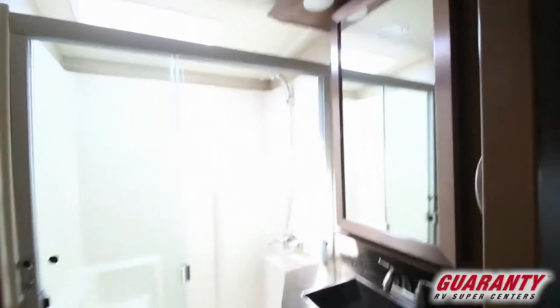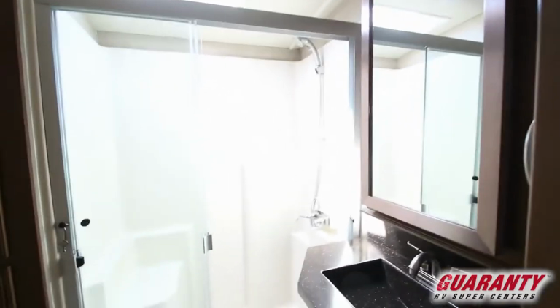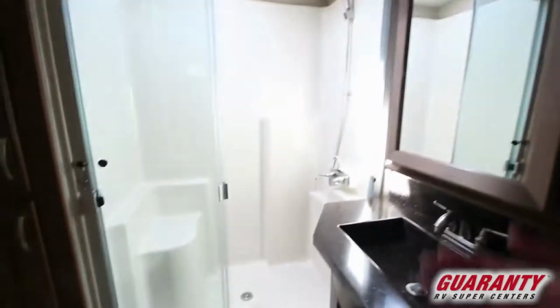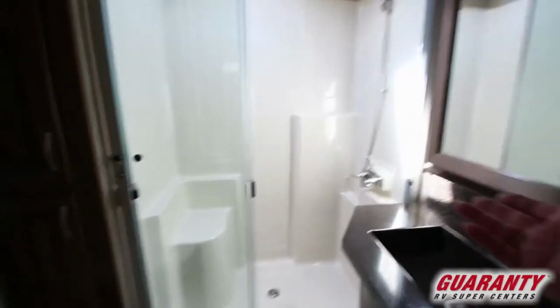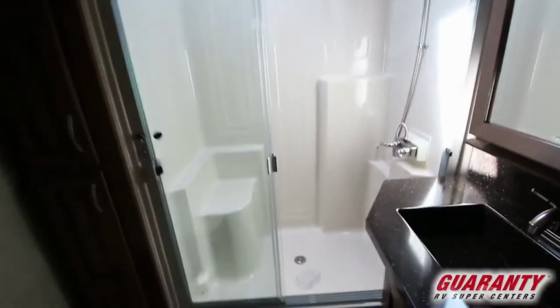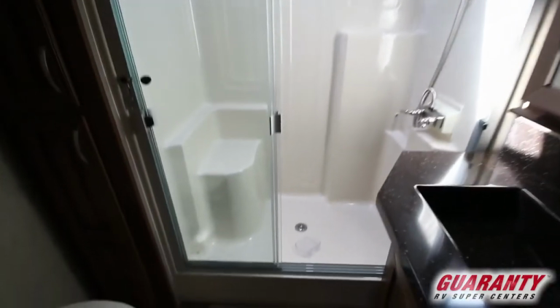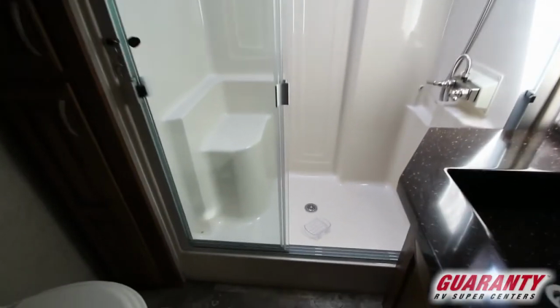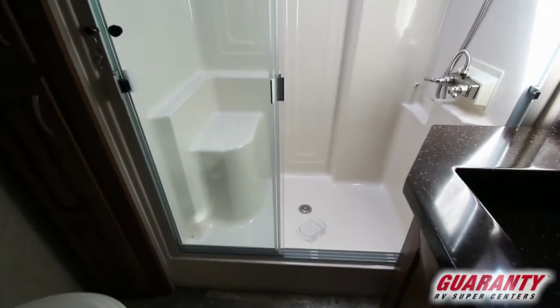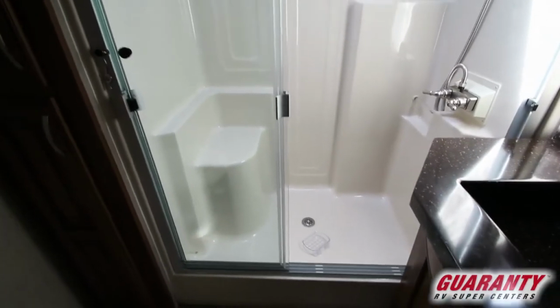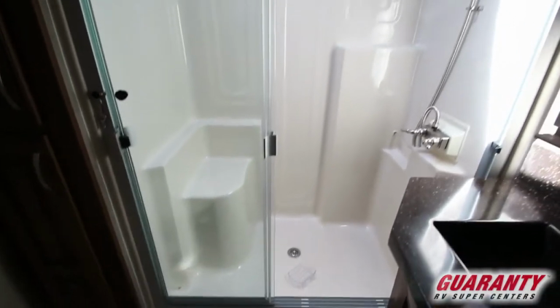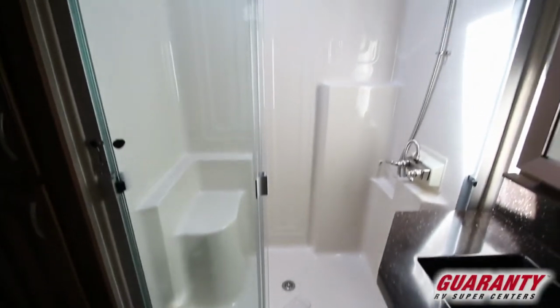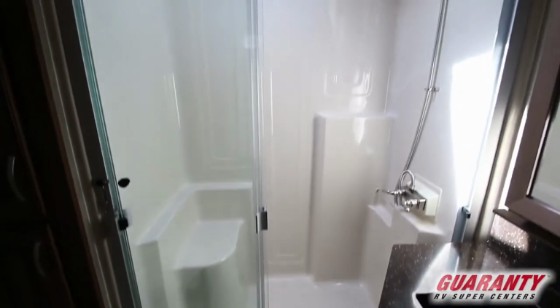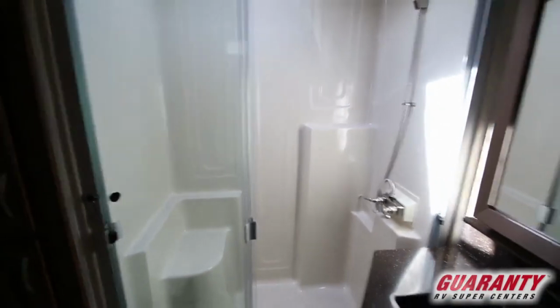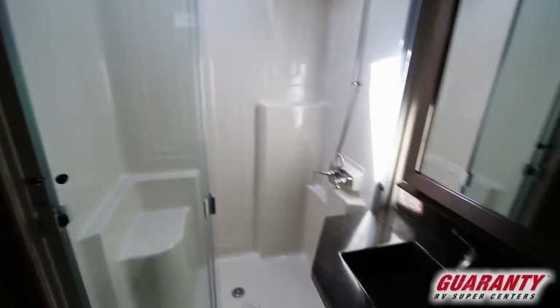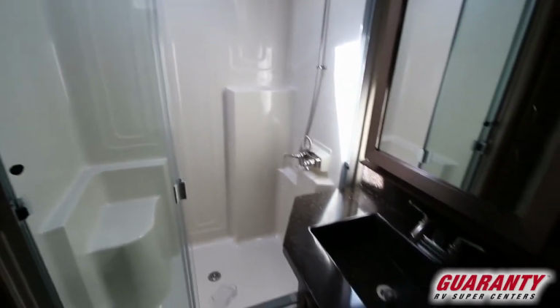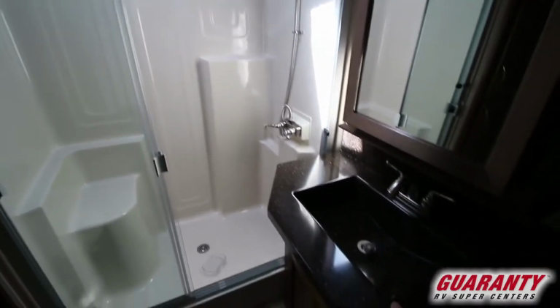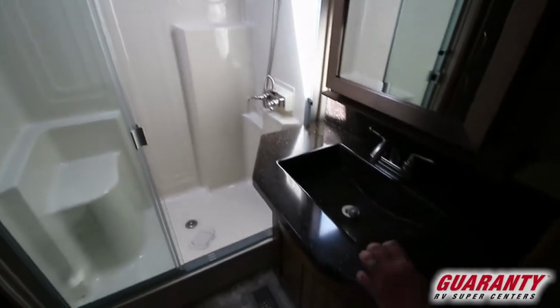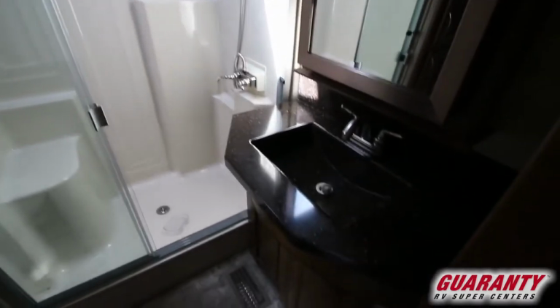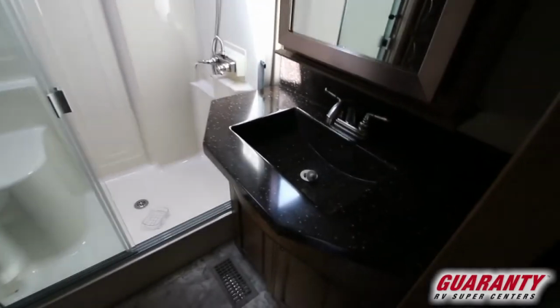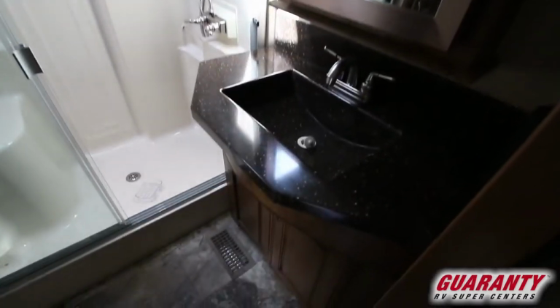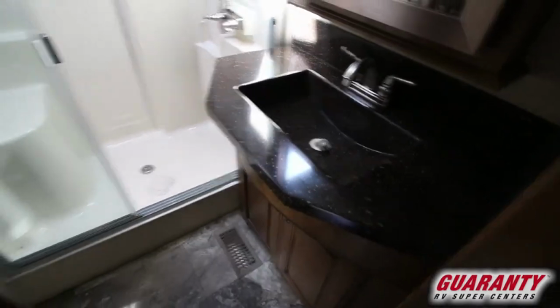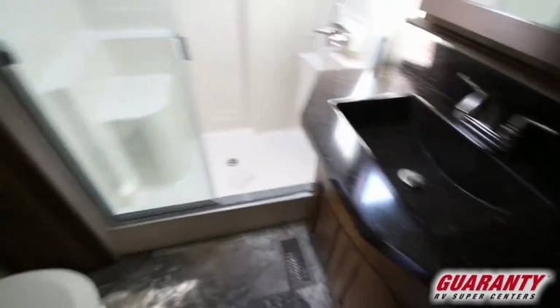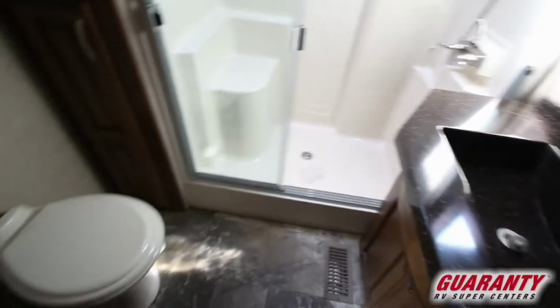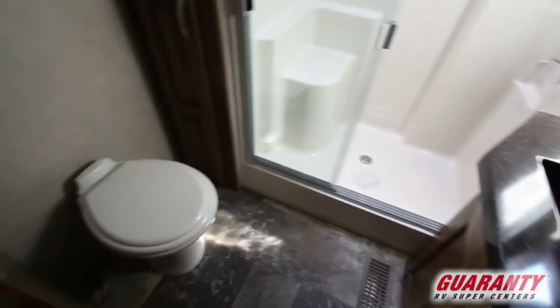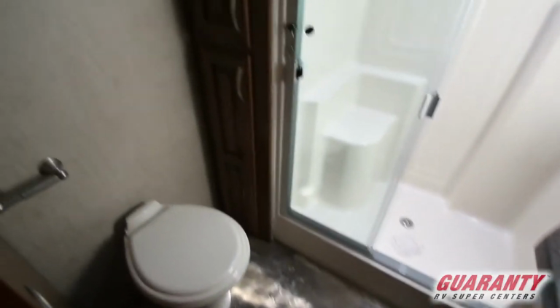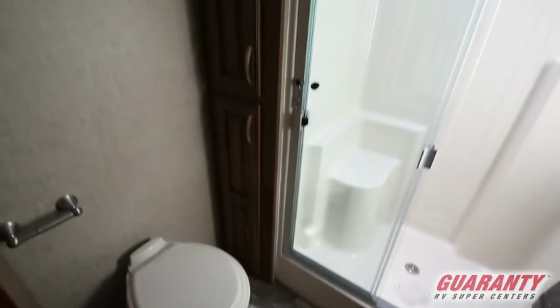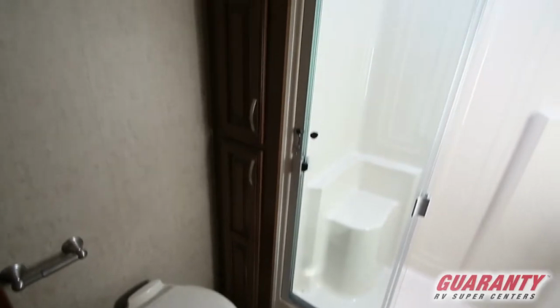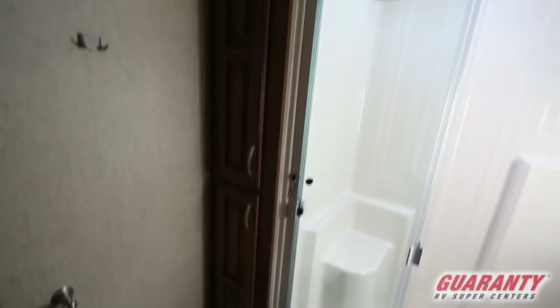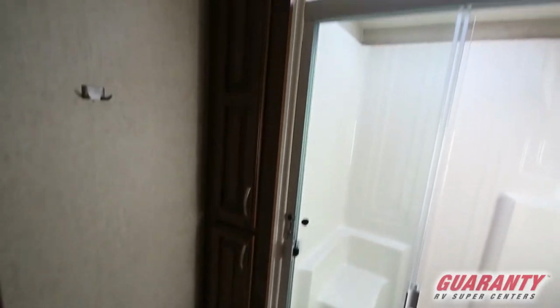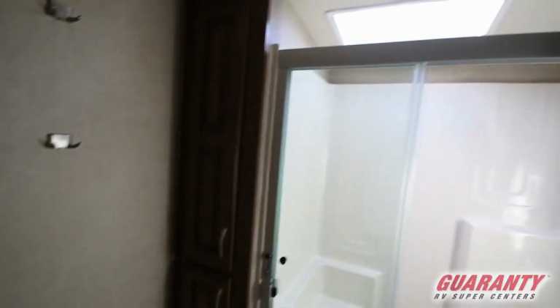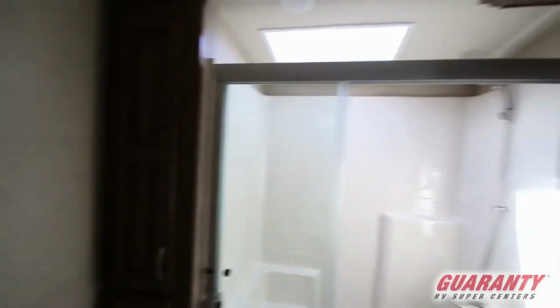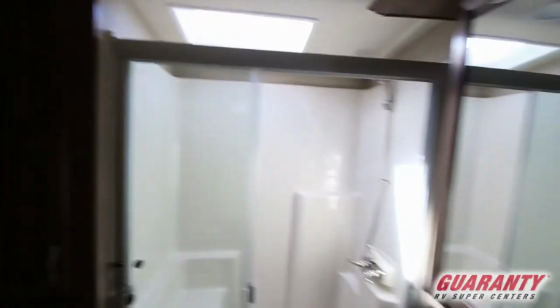Step up into the restroom here. It's got a huge walk-in shower with a seat. Nice solid counter surfaces in your restroom, toilet, and of course linen storage over on the other side. Fantastic fan.